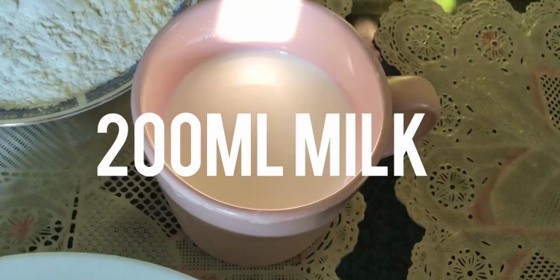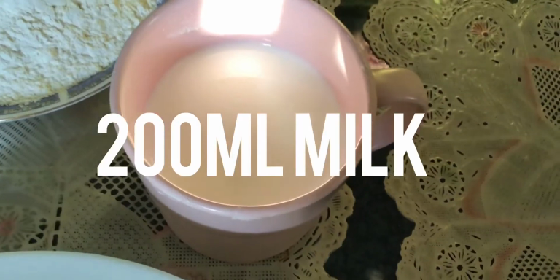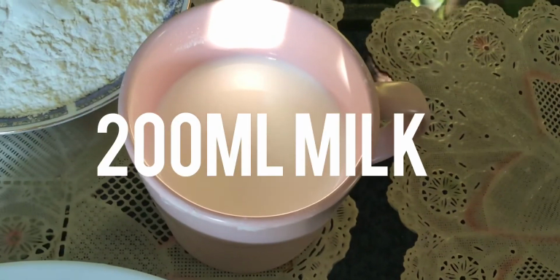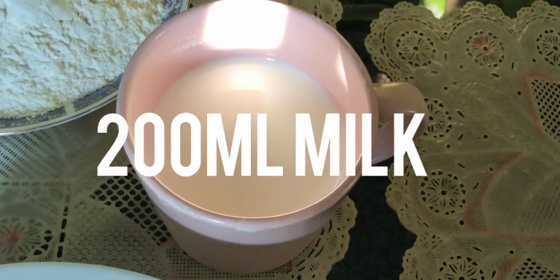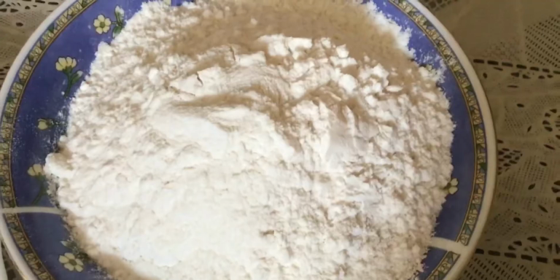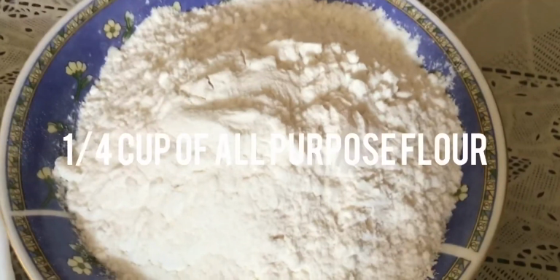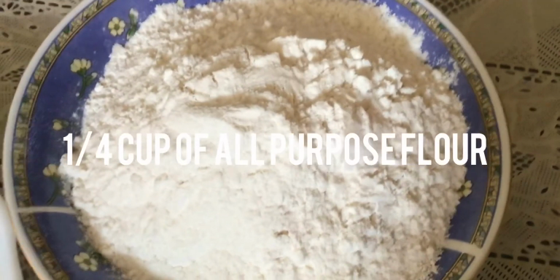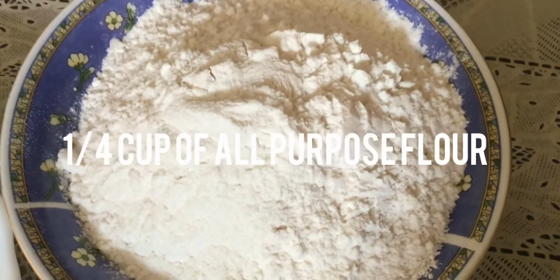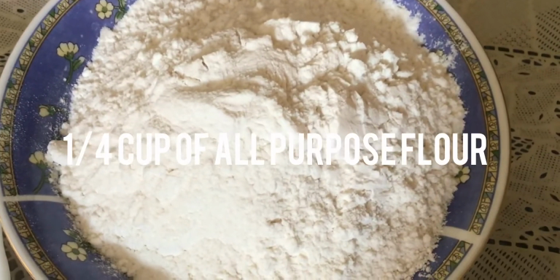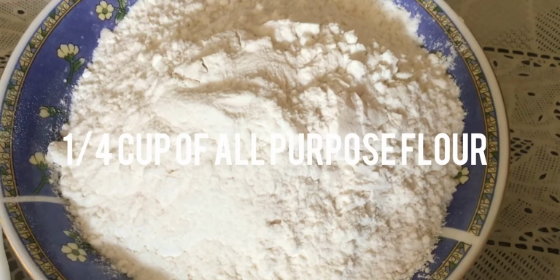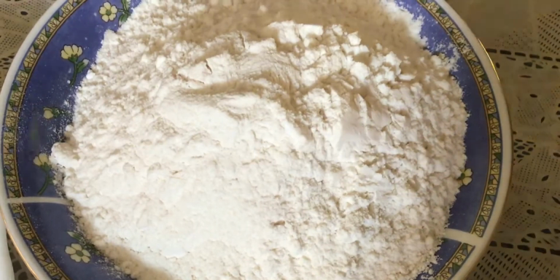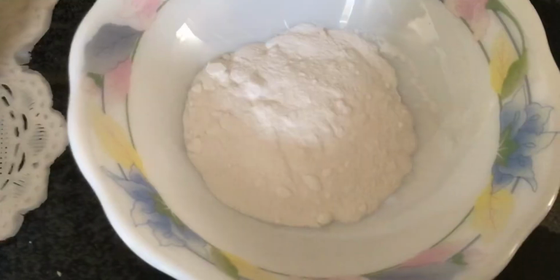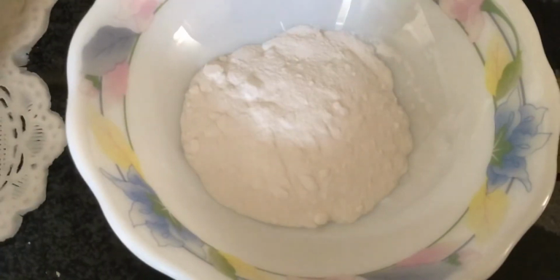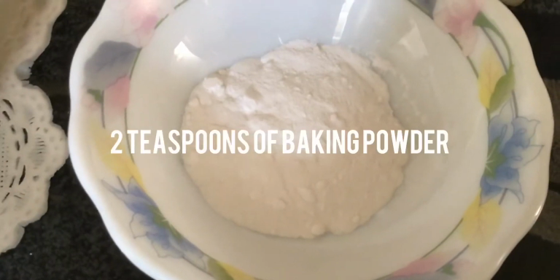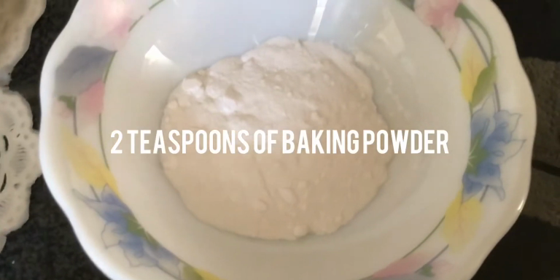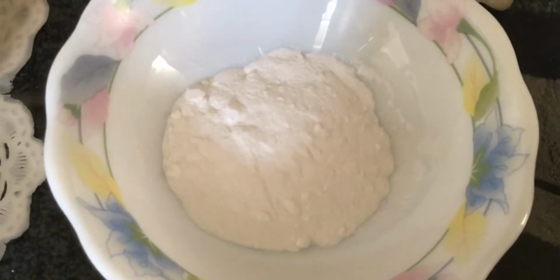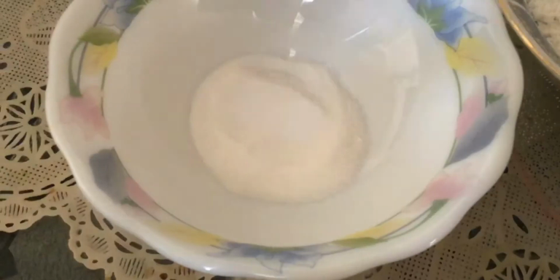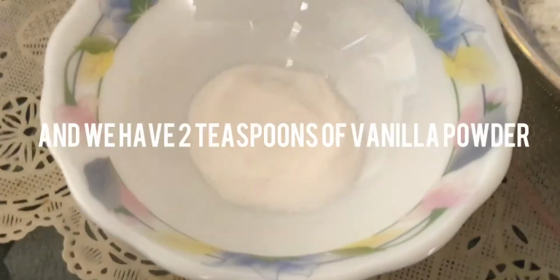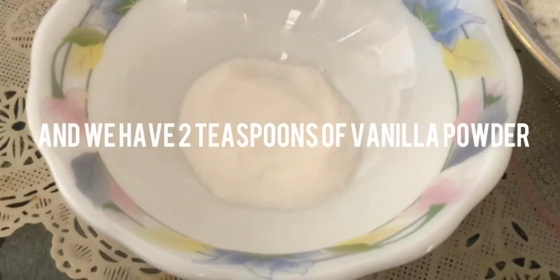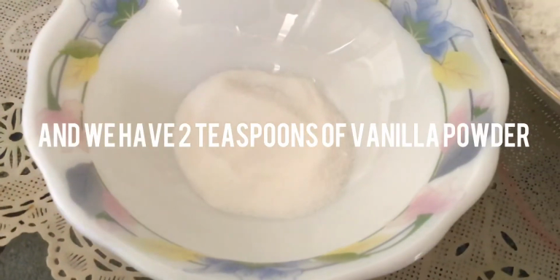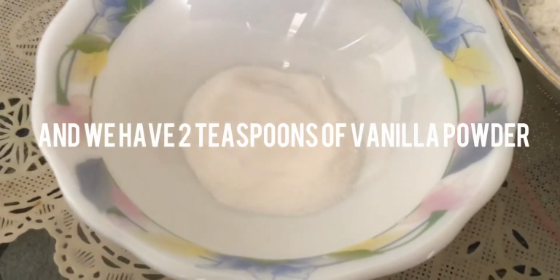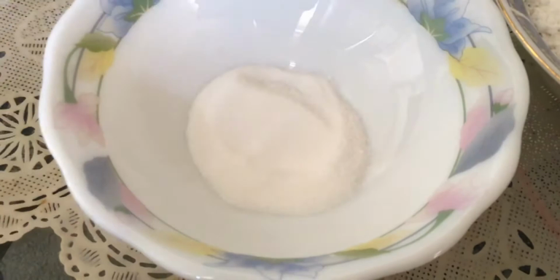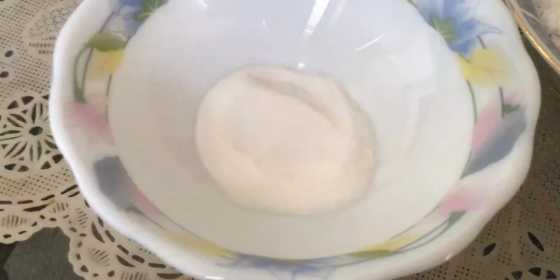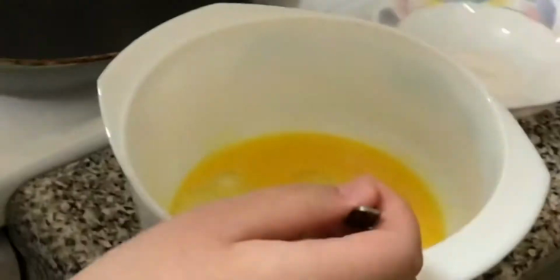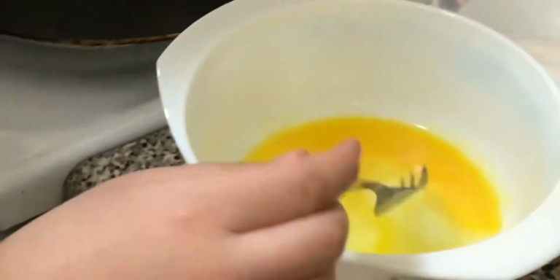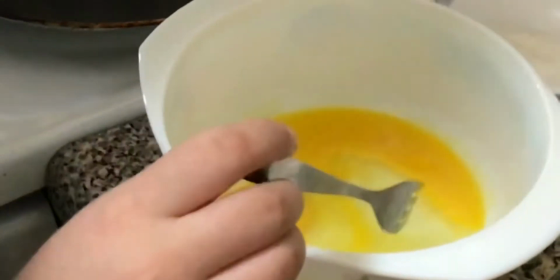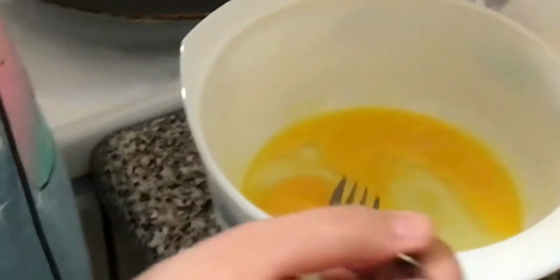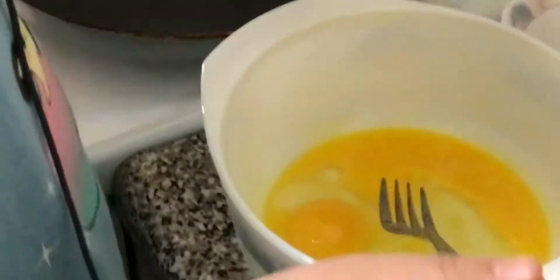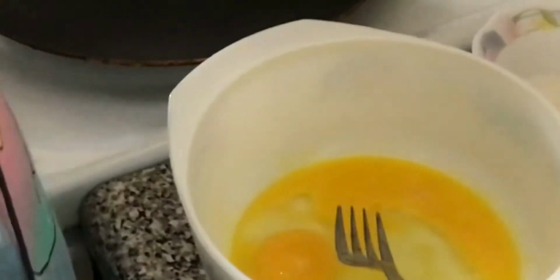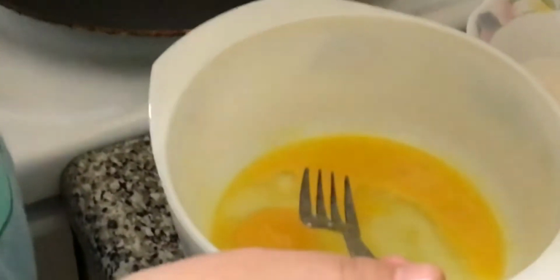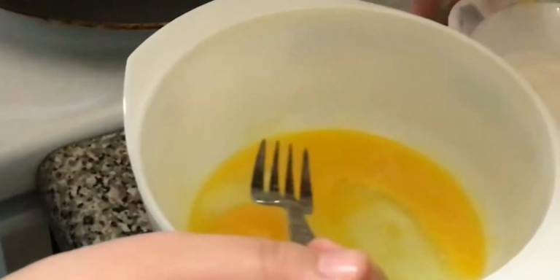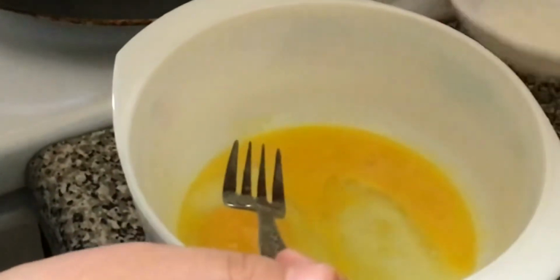We have 200 ml of milk, one and a quarter cup of all-purpose flour, two teaspoons of baking powder, and two teaspoons of vanilla powder.